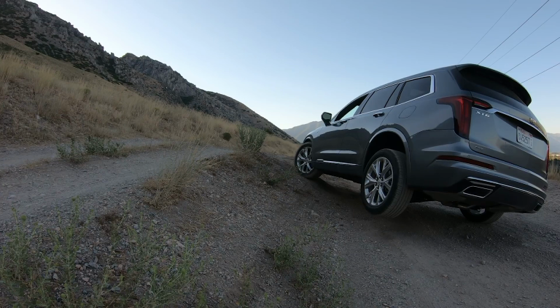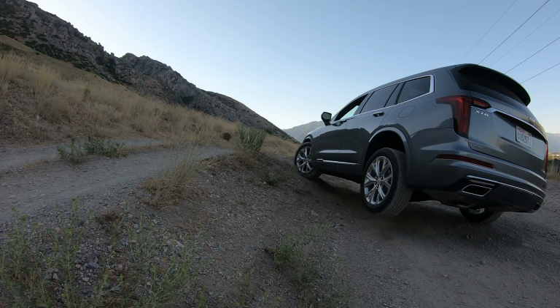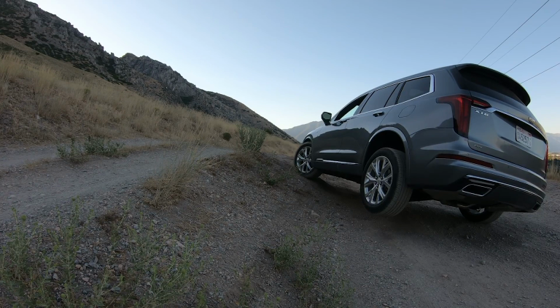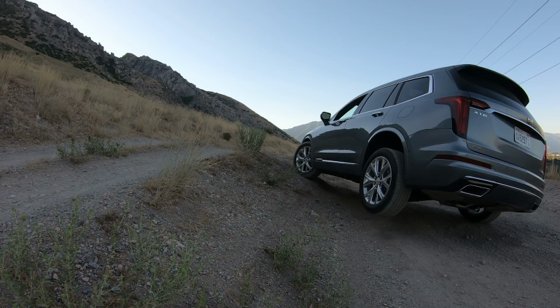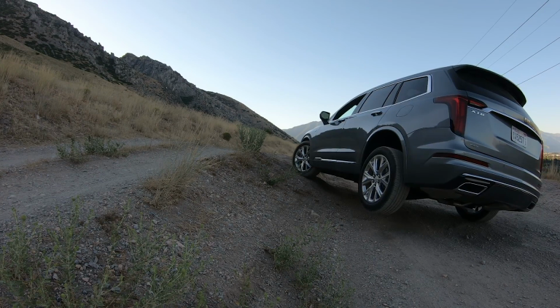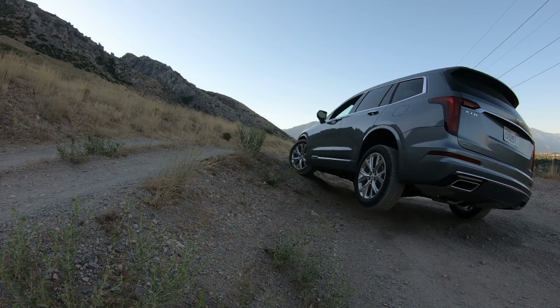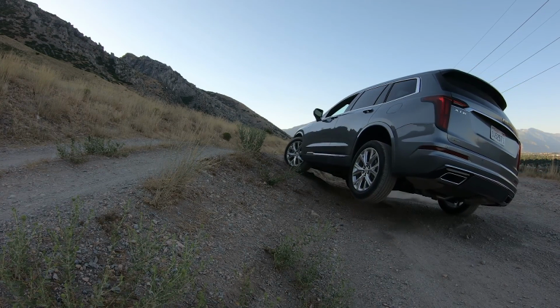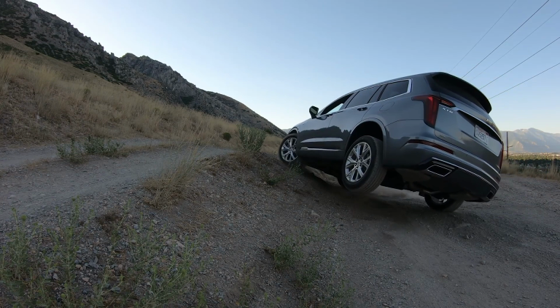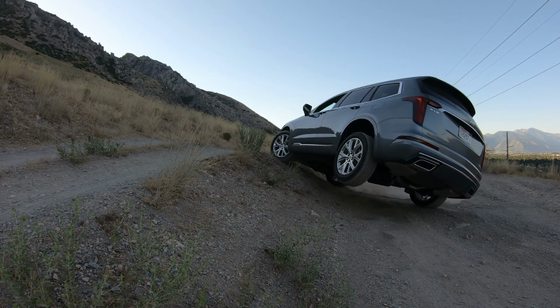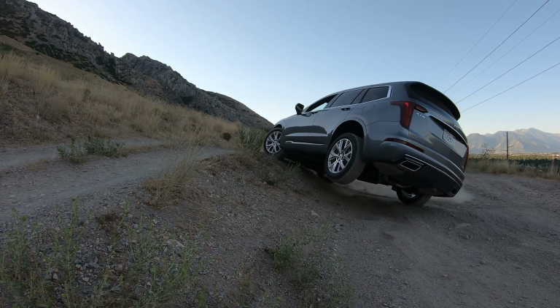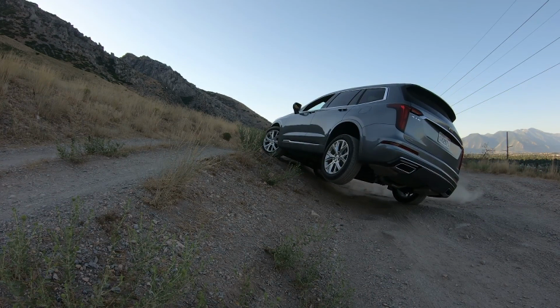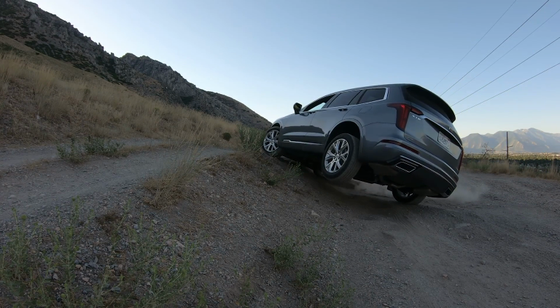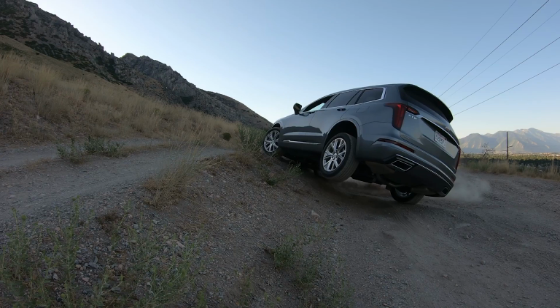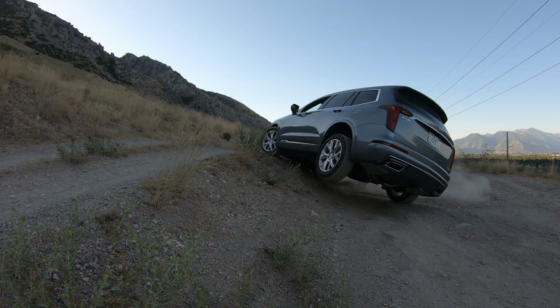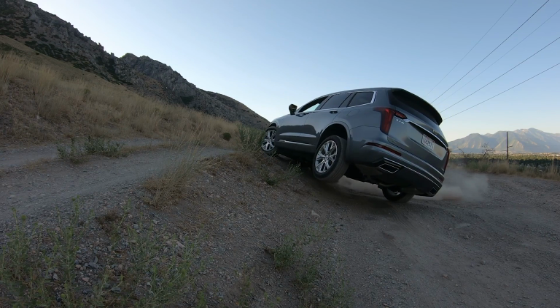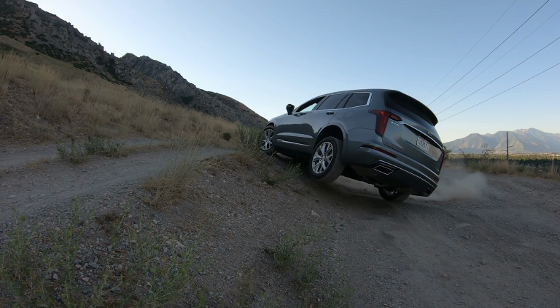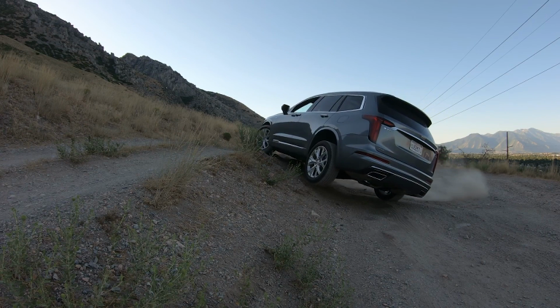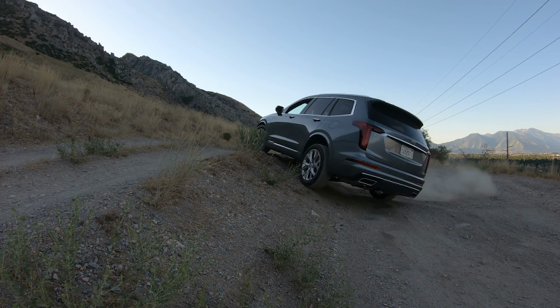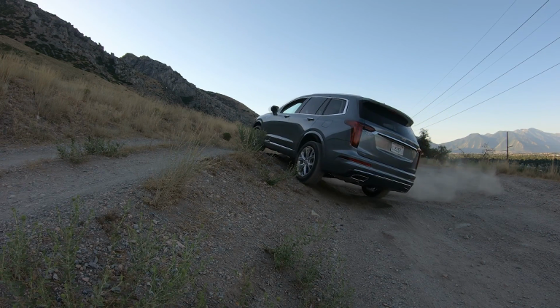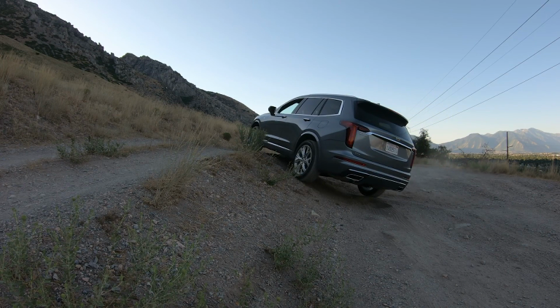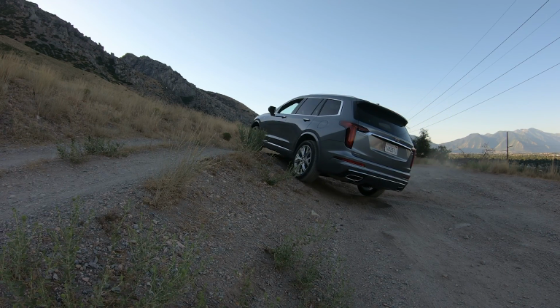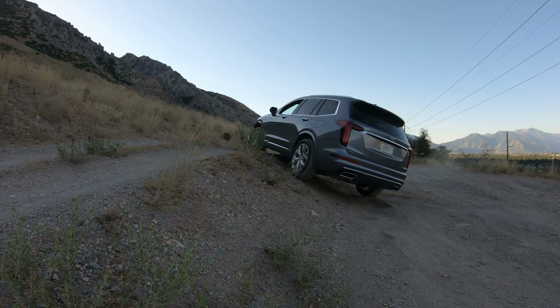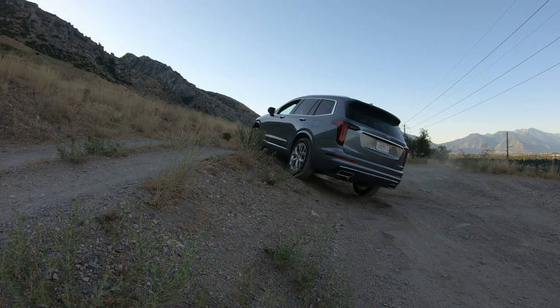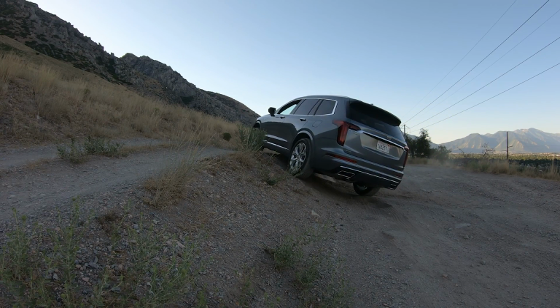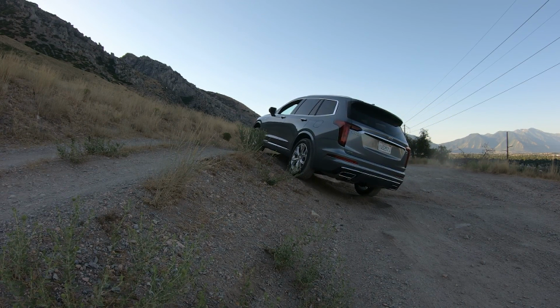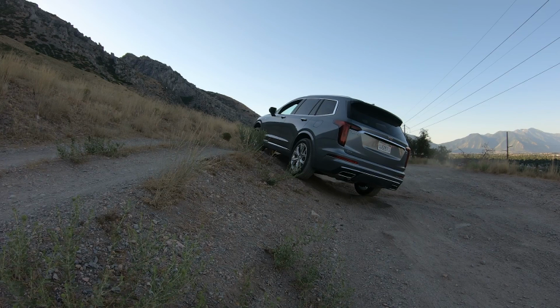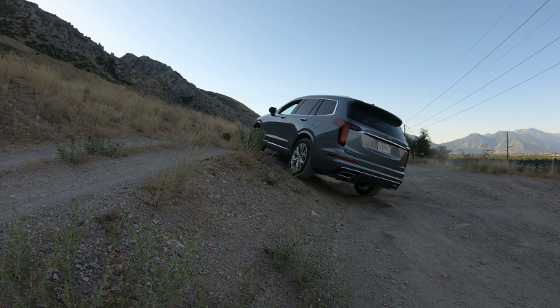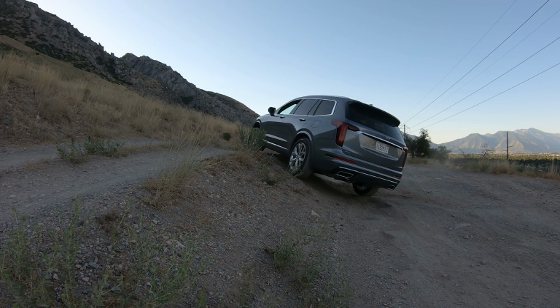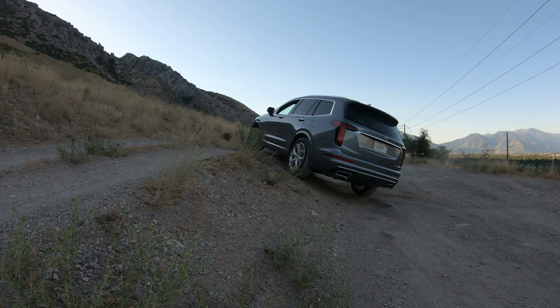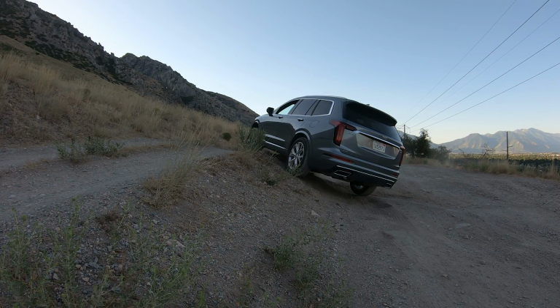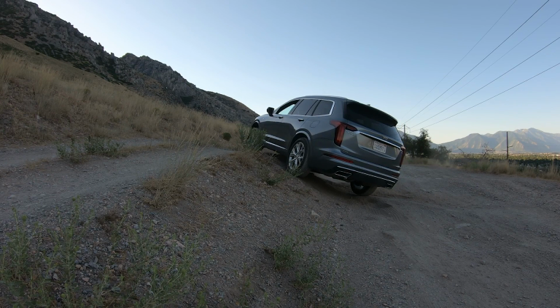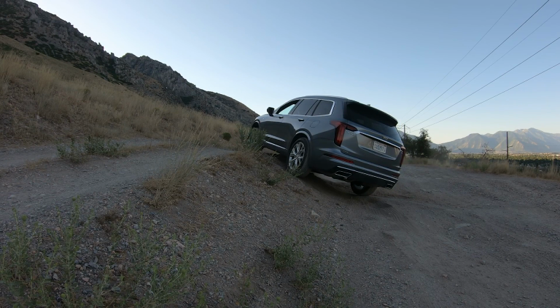Even in touring mode it is able to transfer power side to side pretty well, and it makes it most of the way up this climb. Of course when one wheel is completely in the air it just can't quite get enough traction to pull it up the hill.